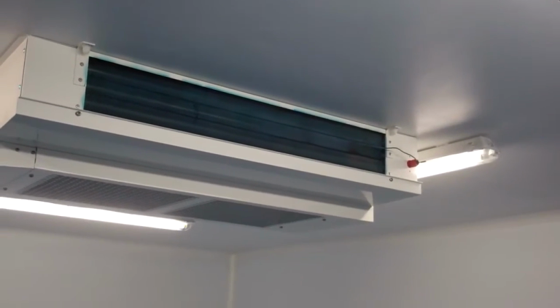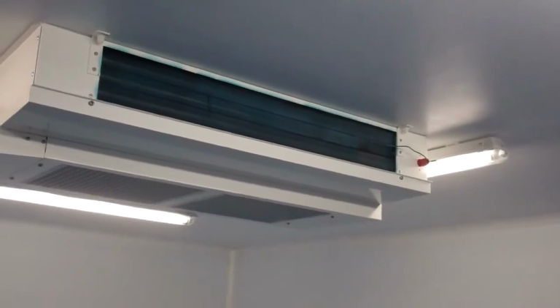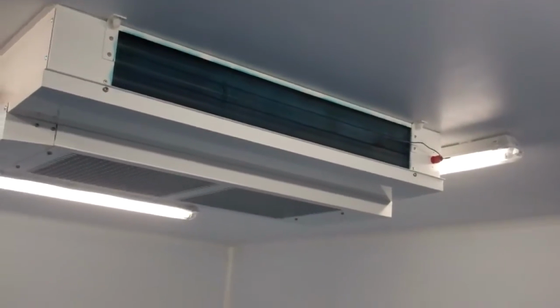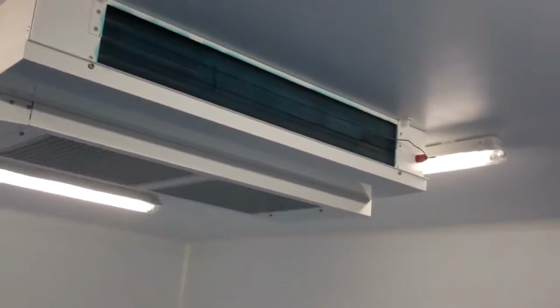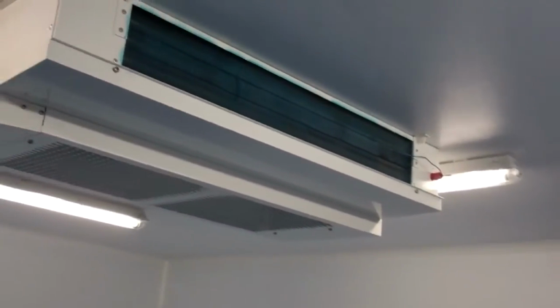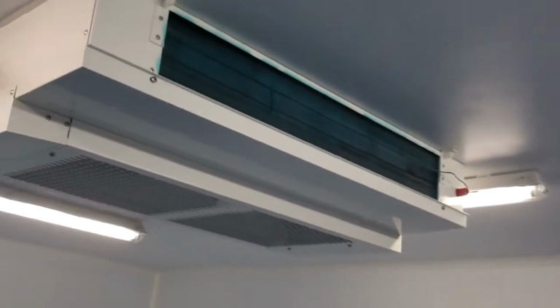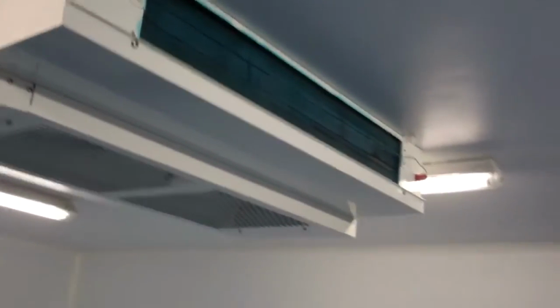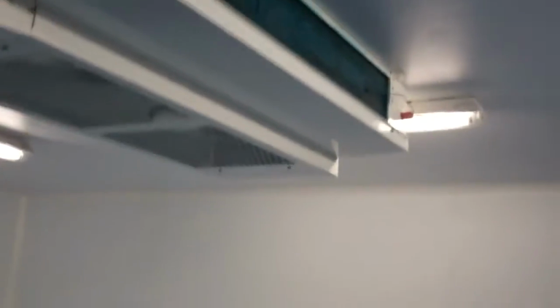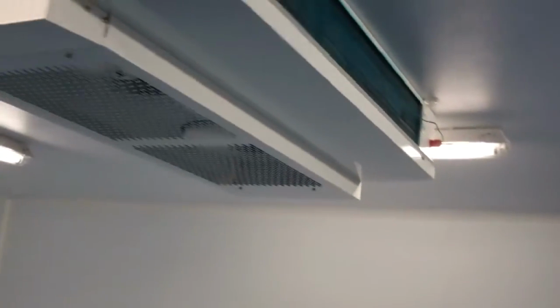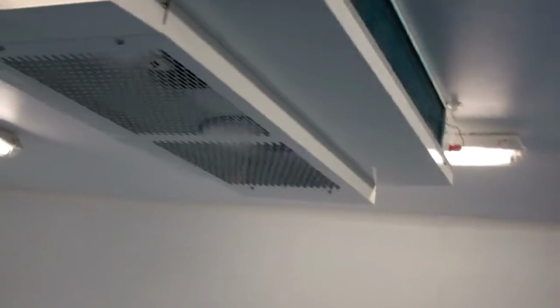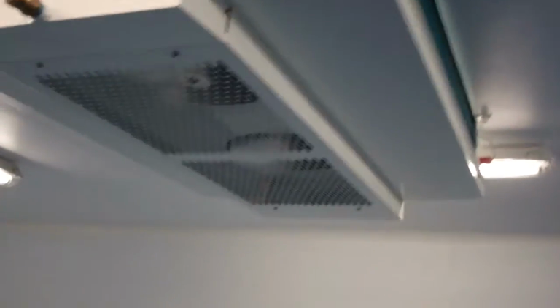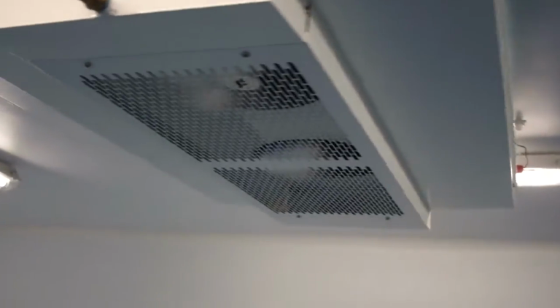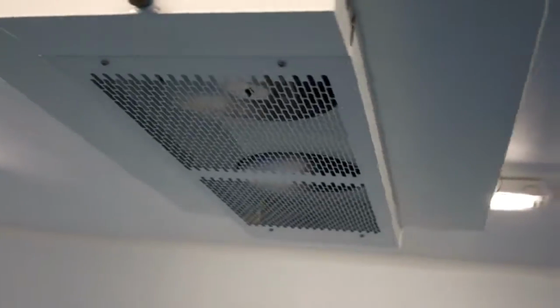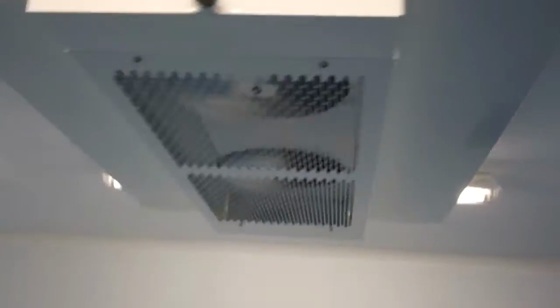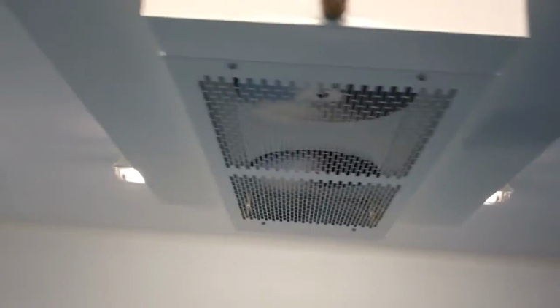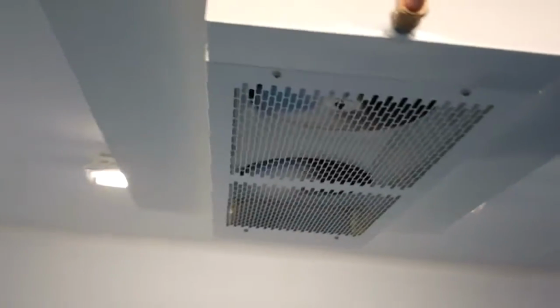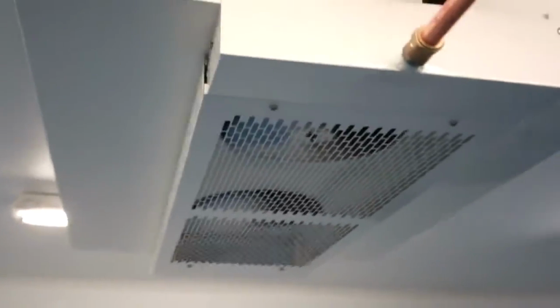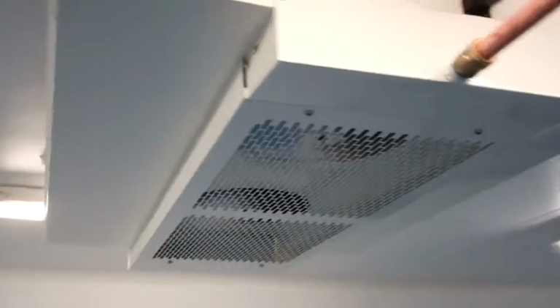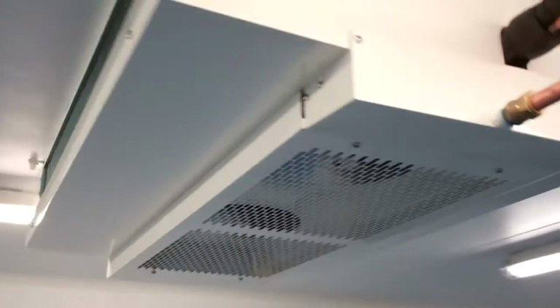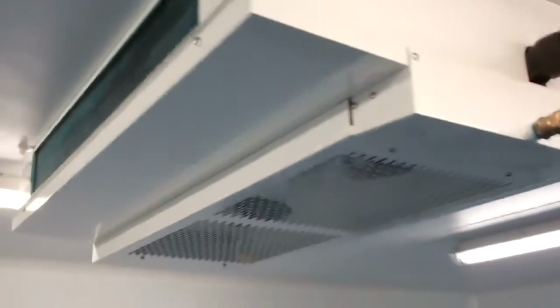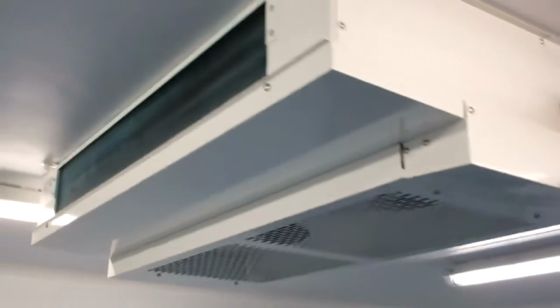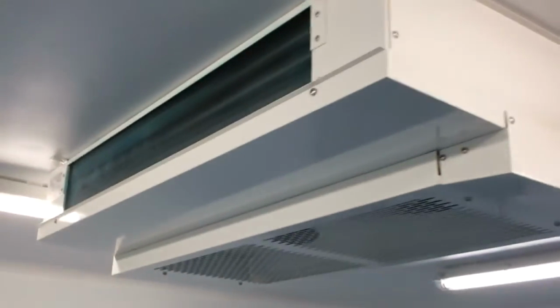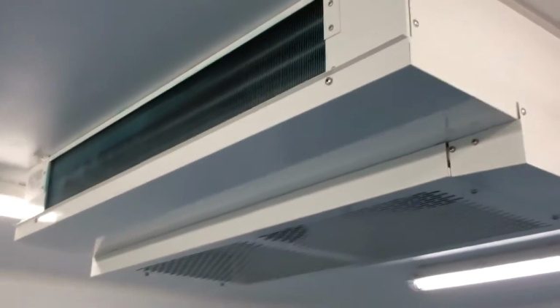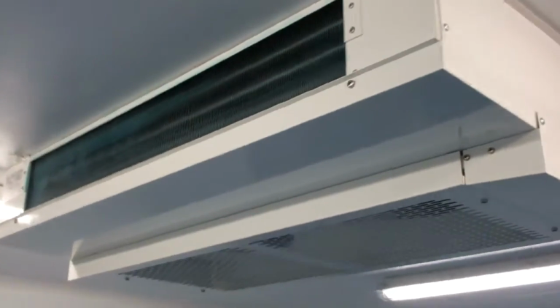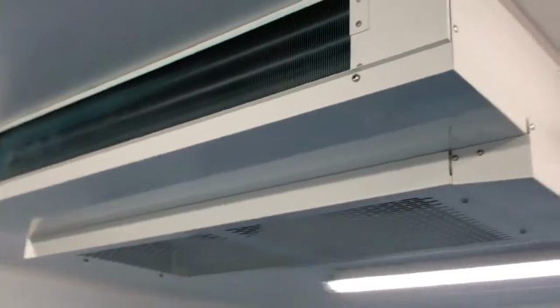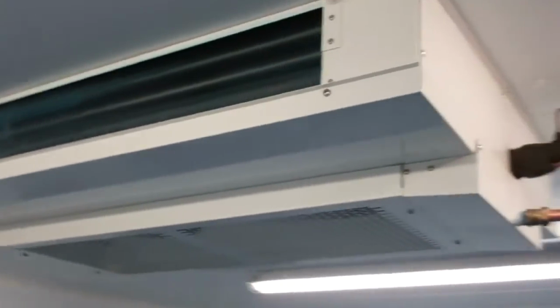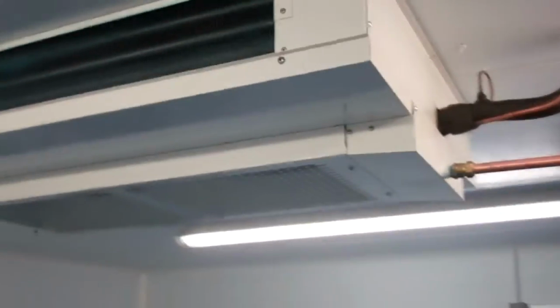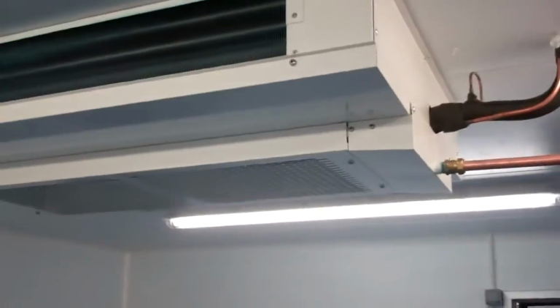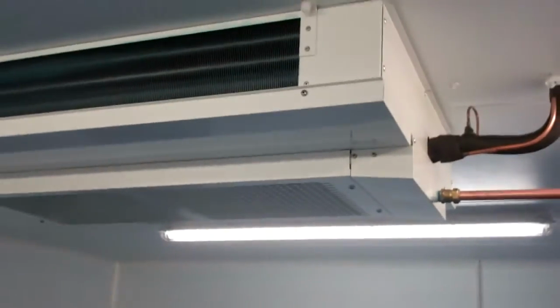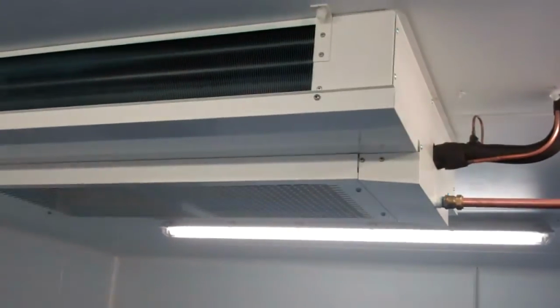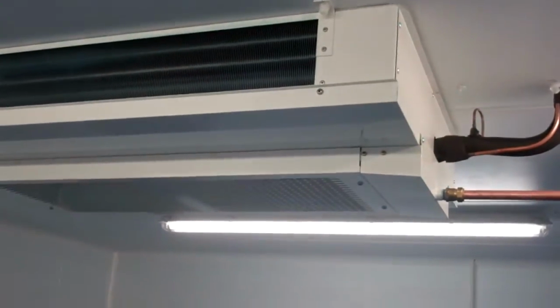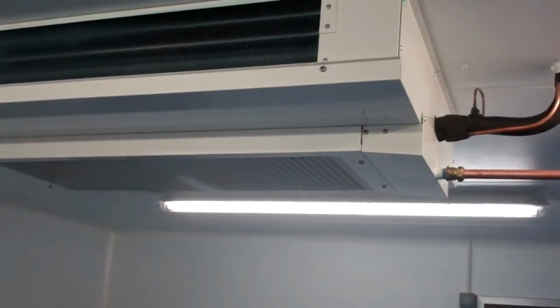Dual discharge cooler — makes the air in the center, loads it on both sides so the air velocity is not so great.